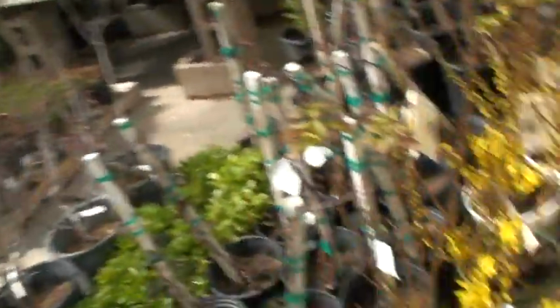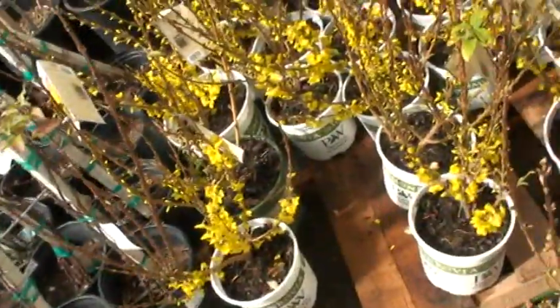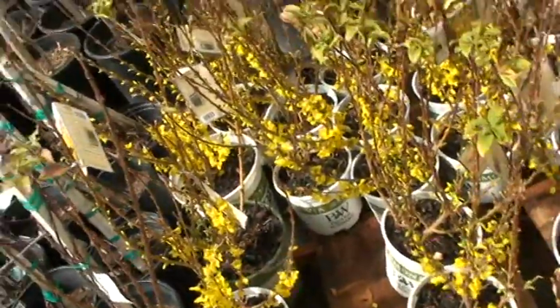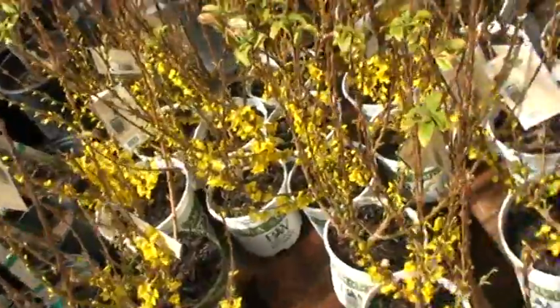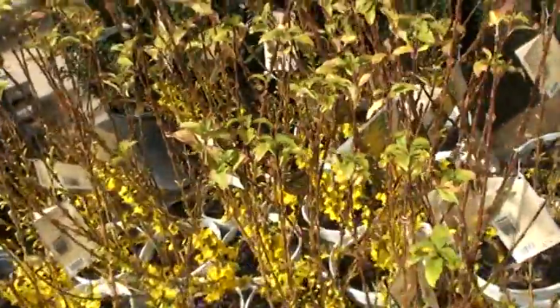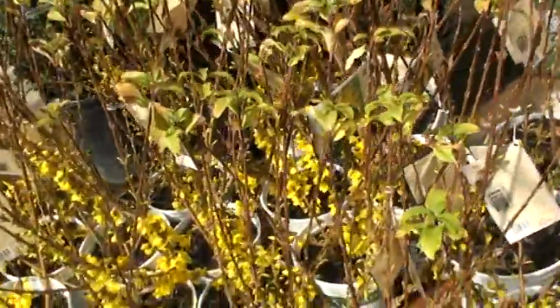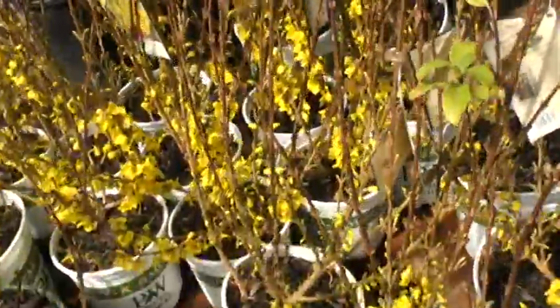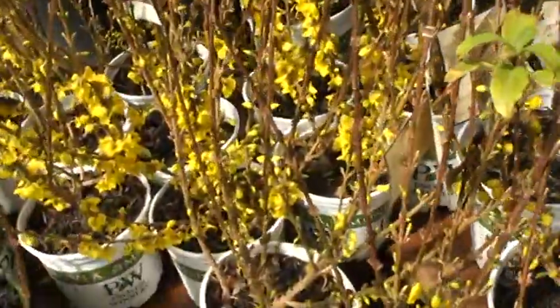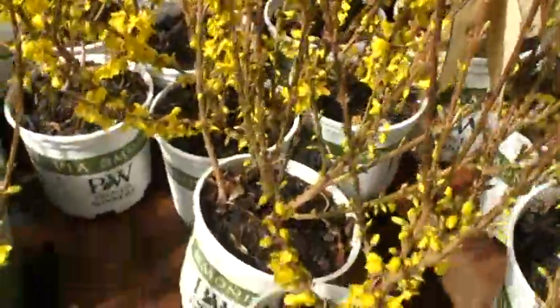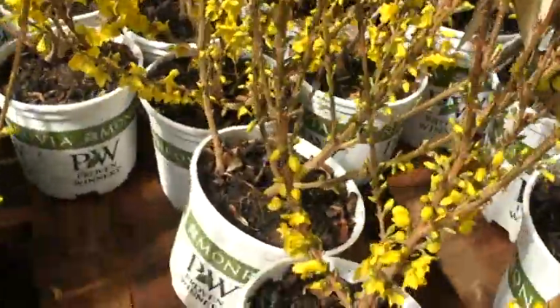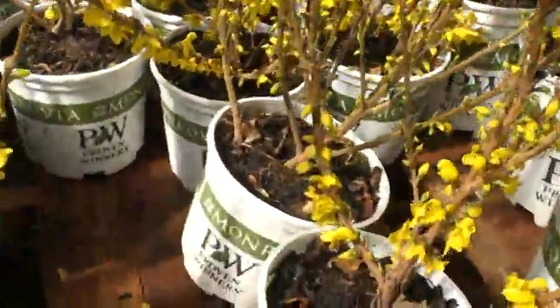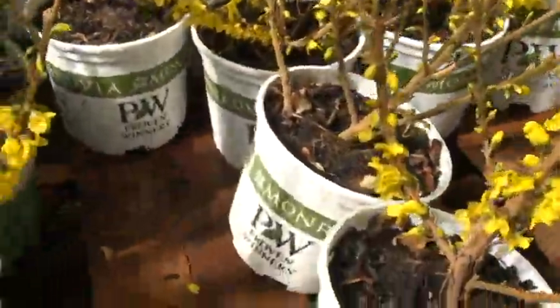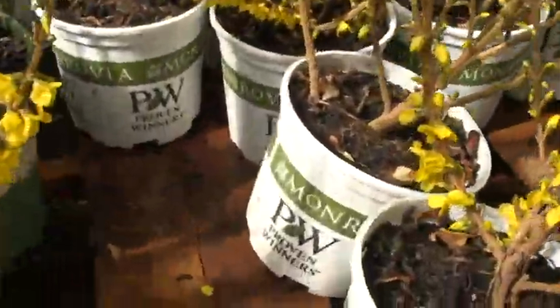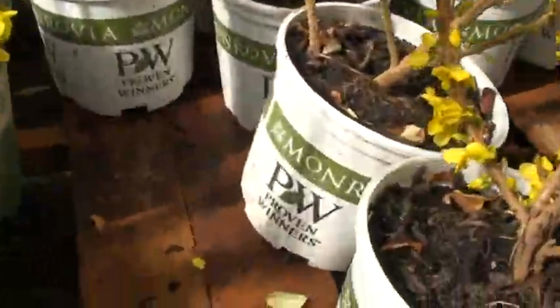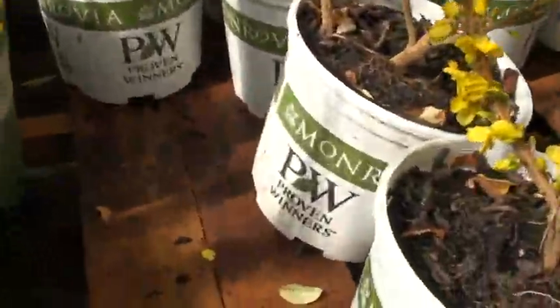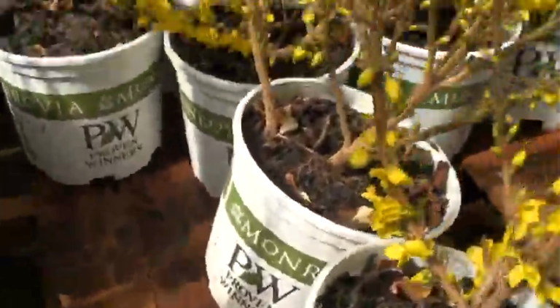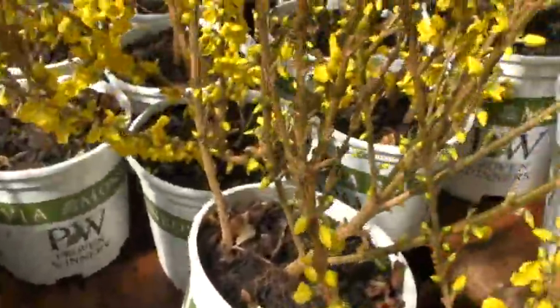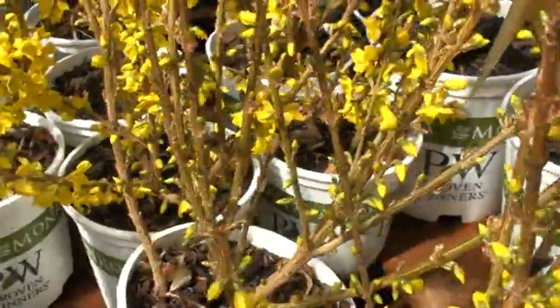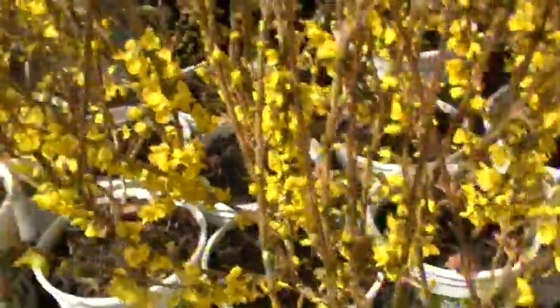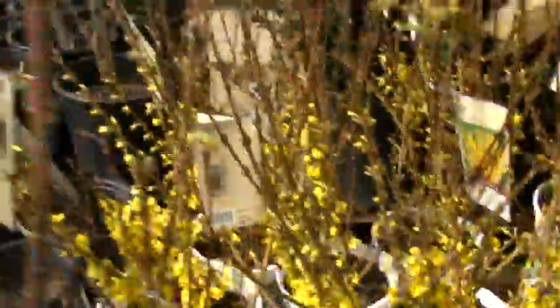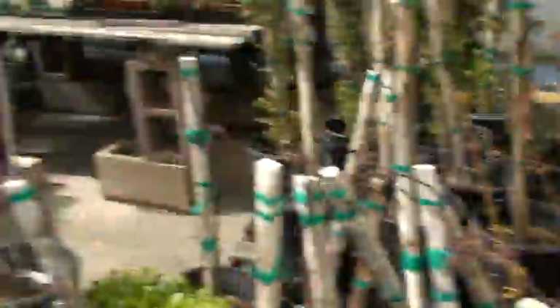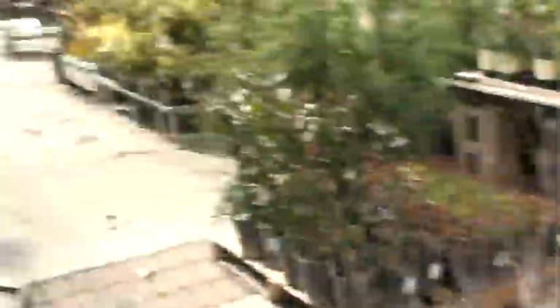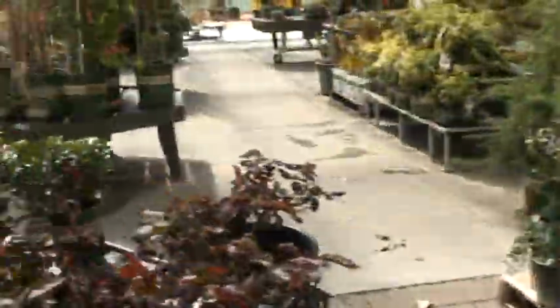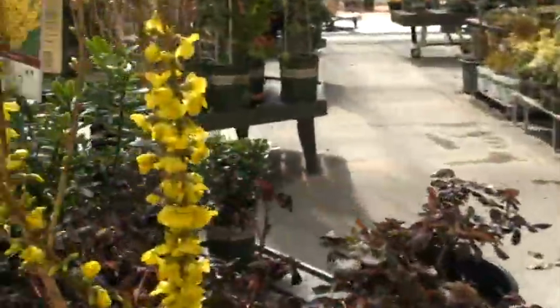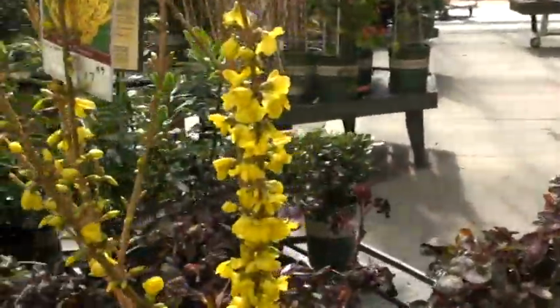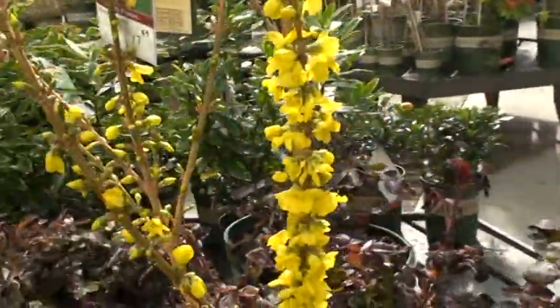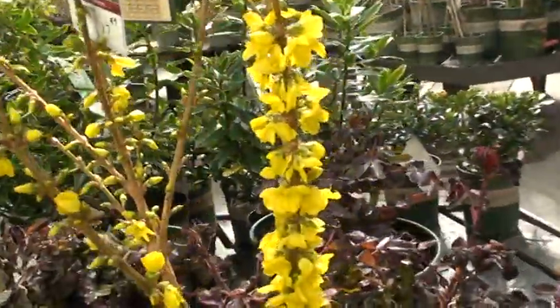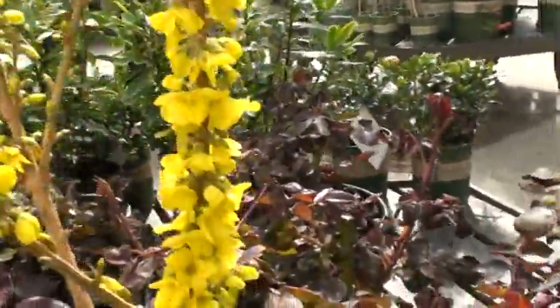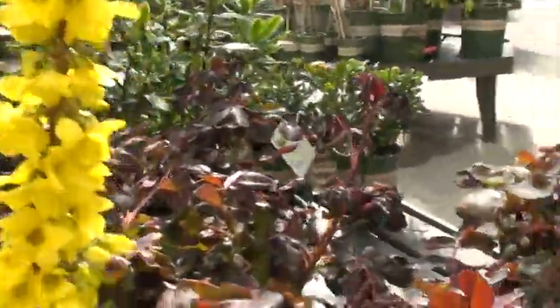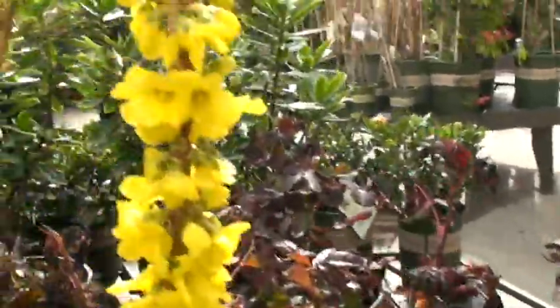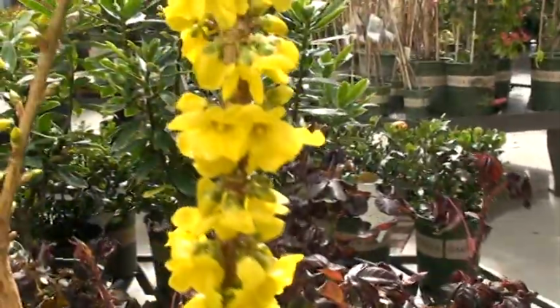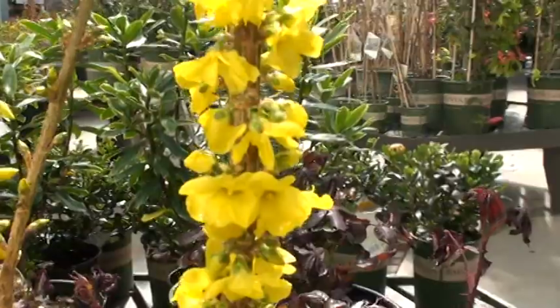We haven't even put it away yet. Can you take a look at that? They just are opening. The Show-Off though — hold one up here — it has a brighter yellow and a larger flower.